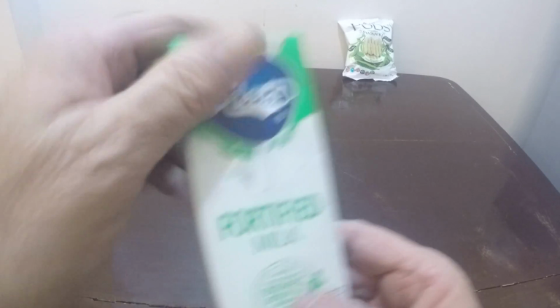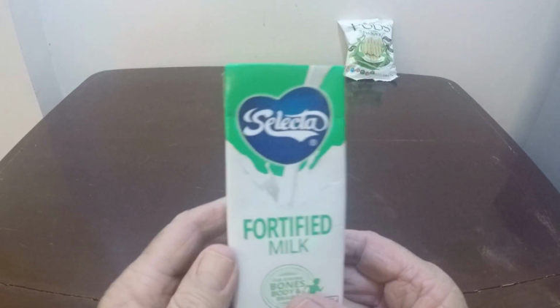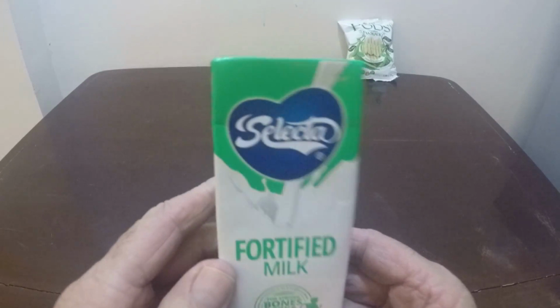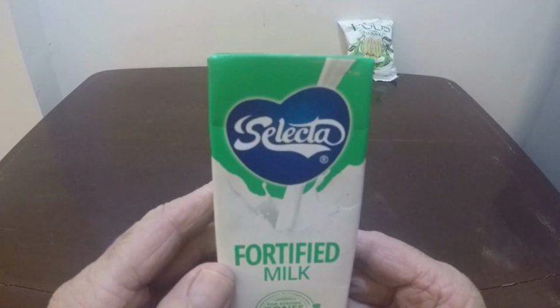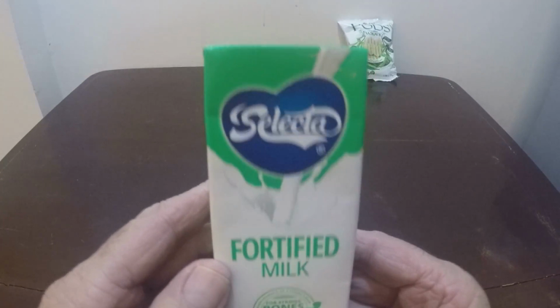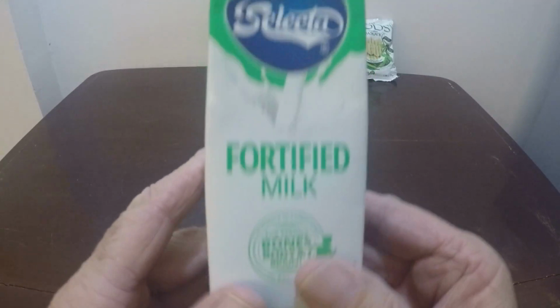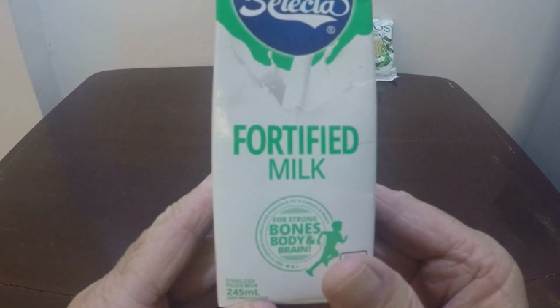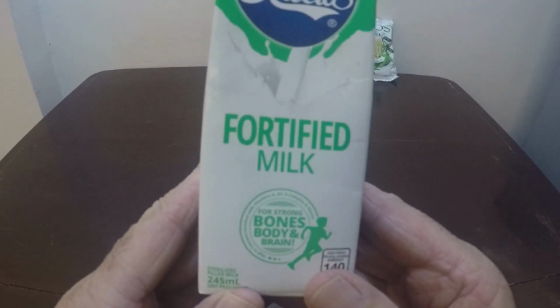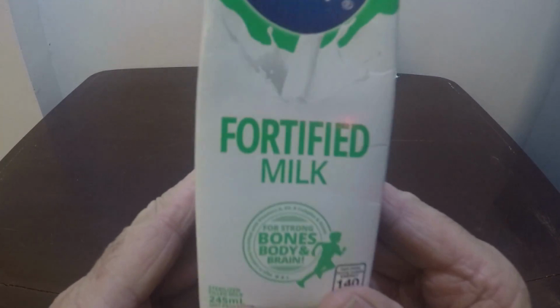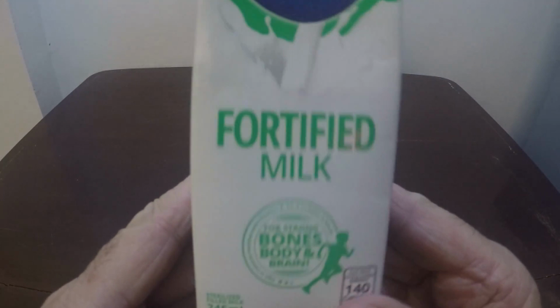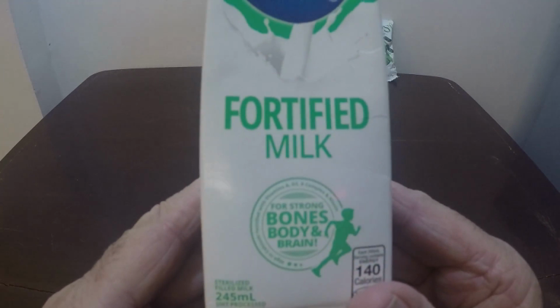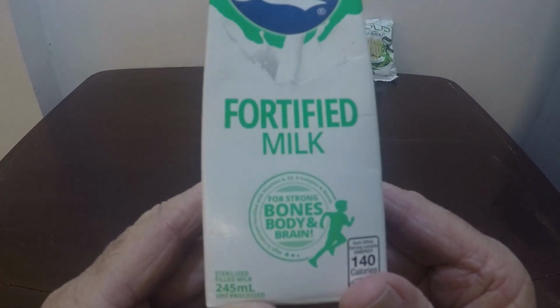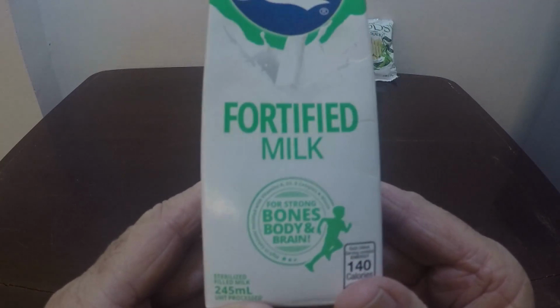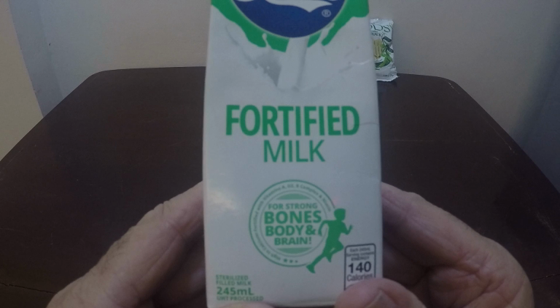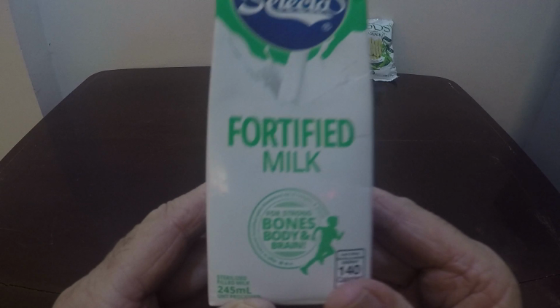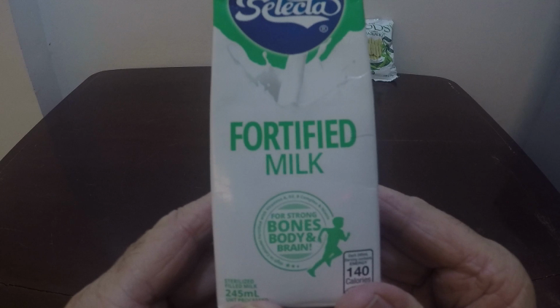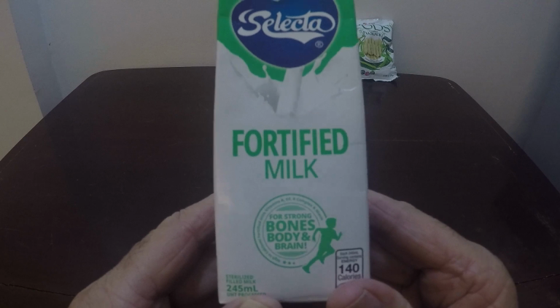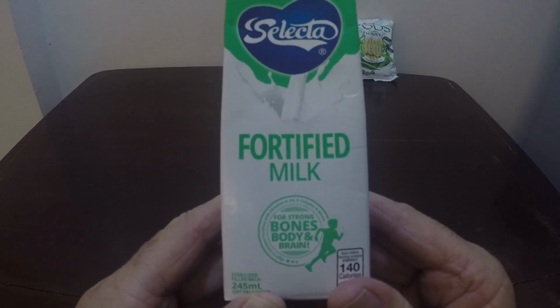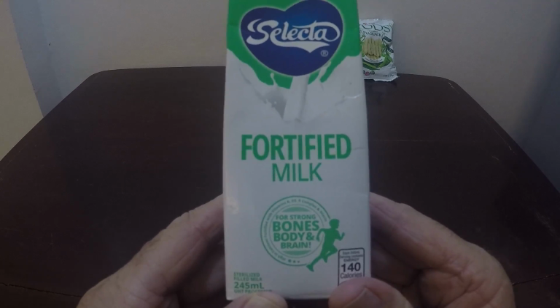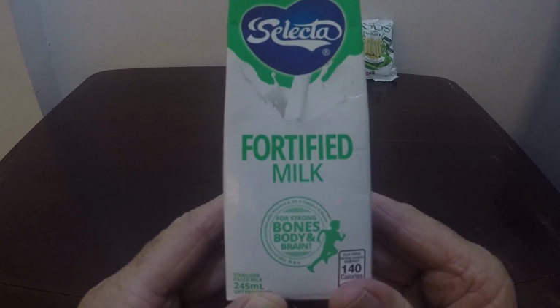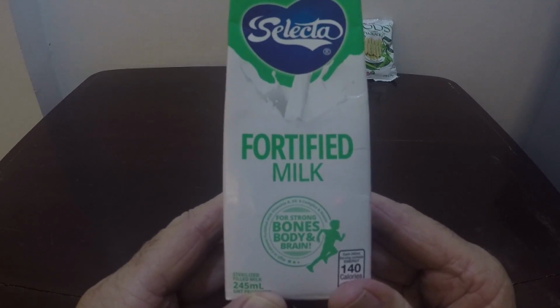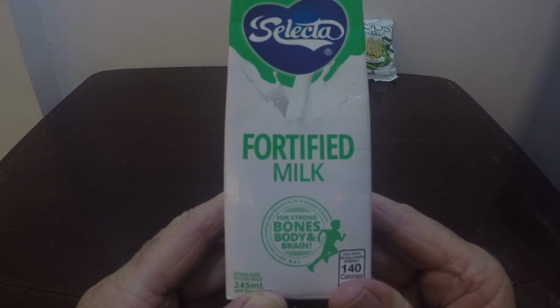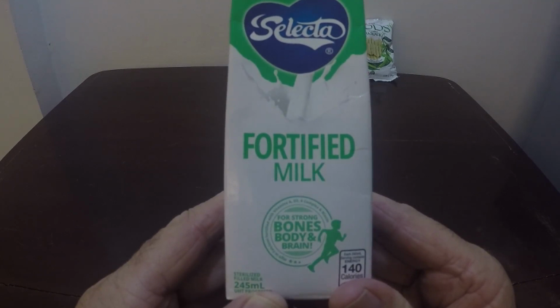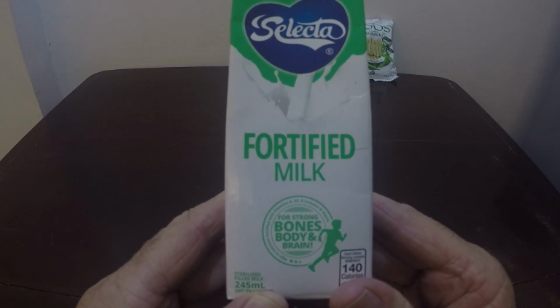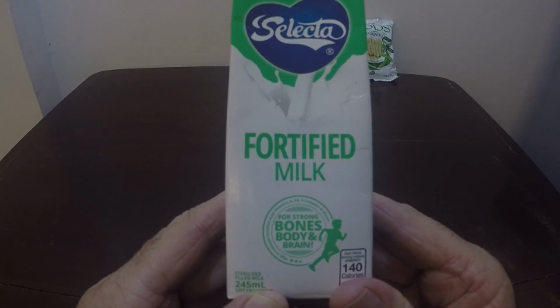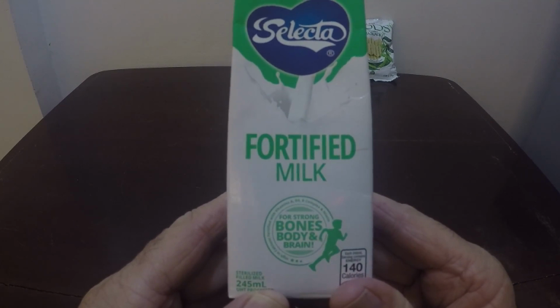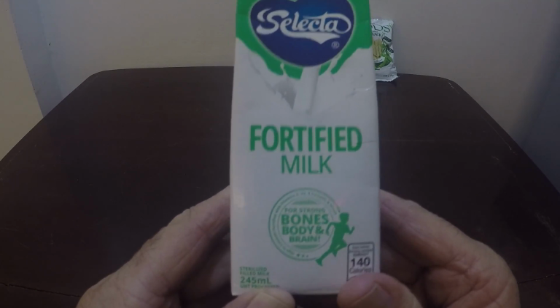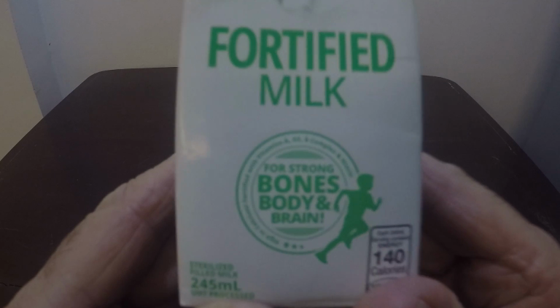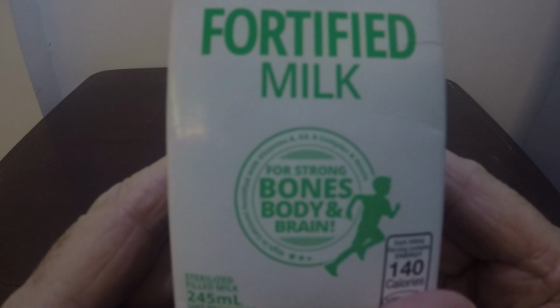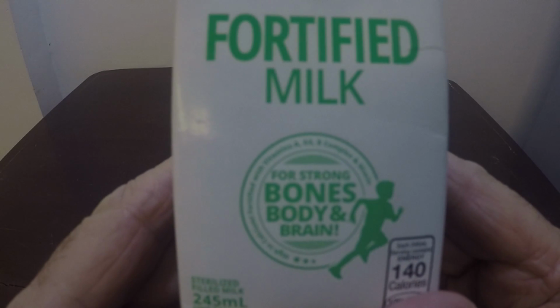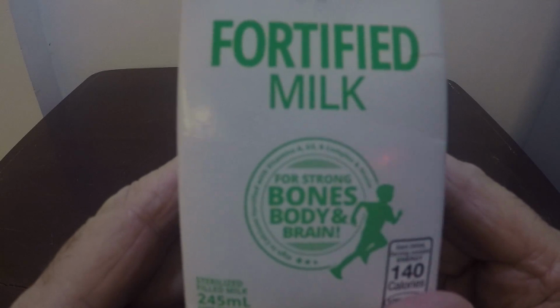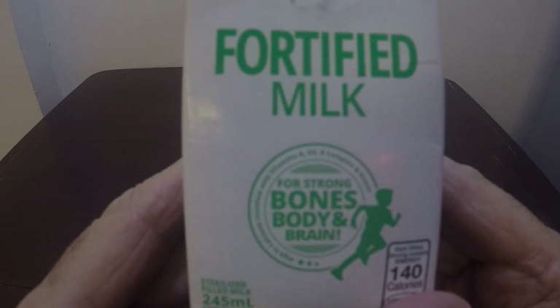This is Selecta fortified milk for strong bones, body, and brain.